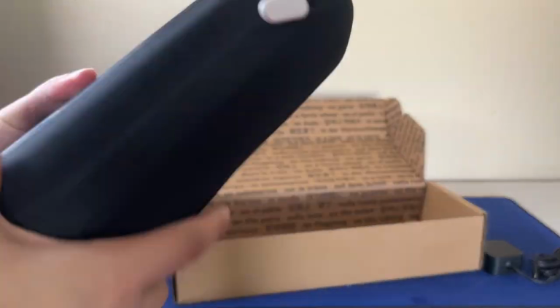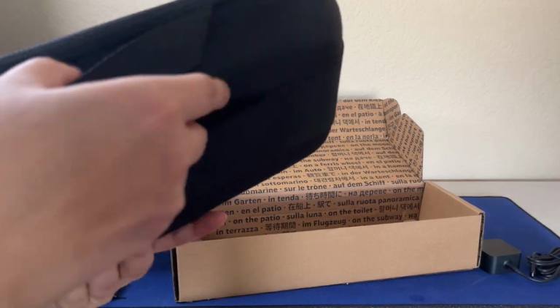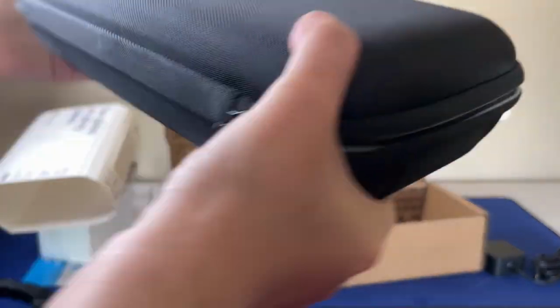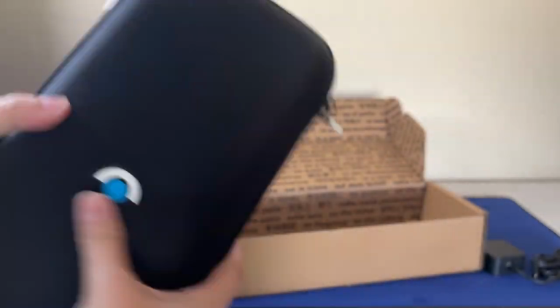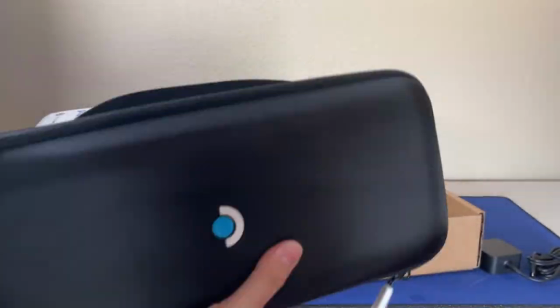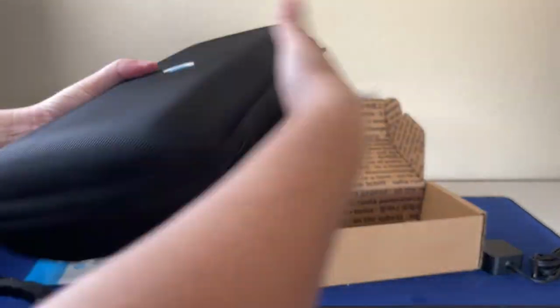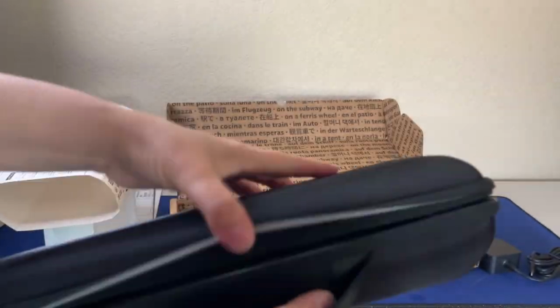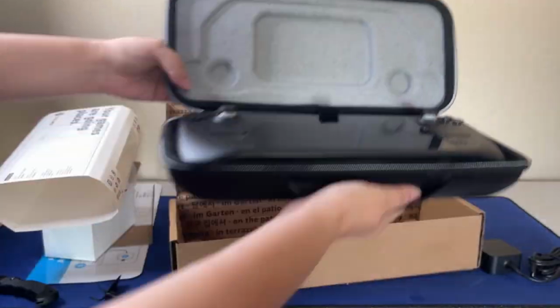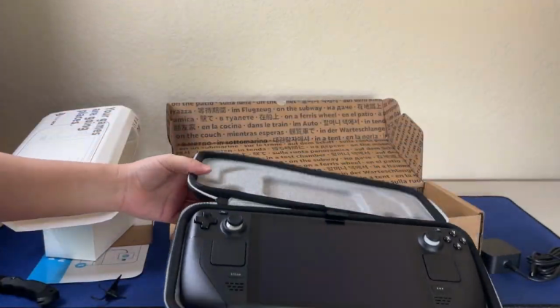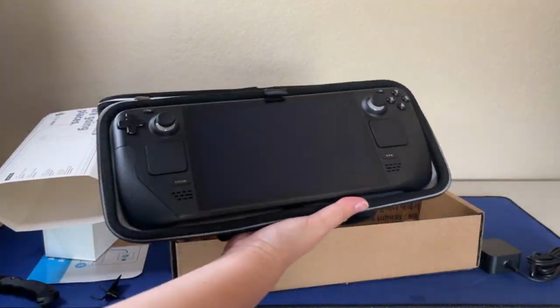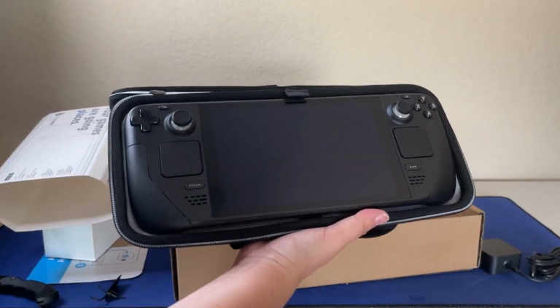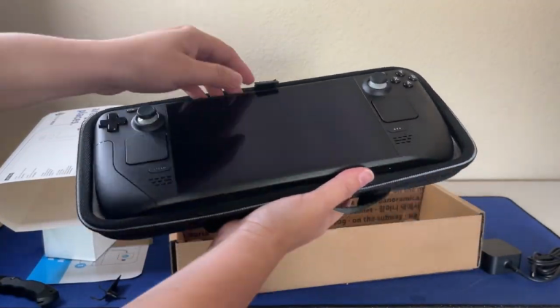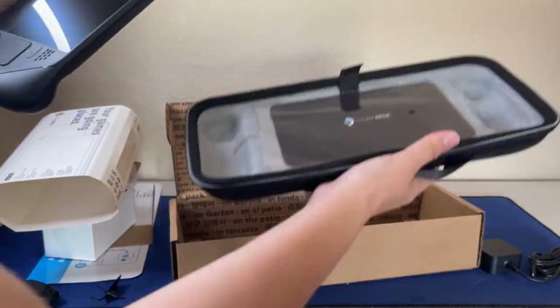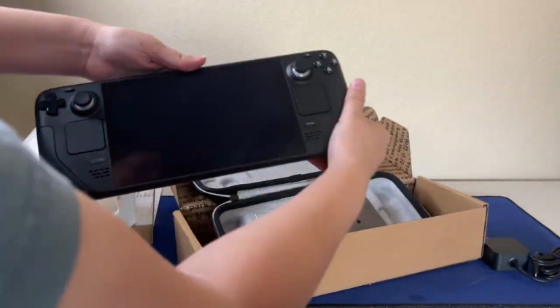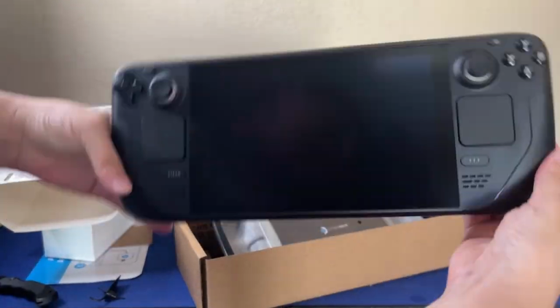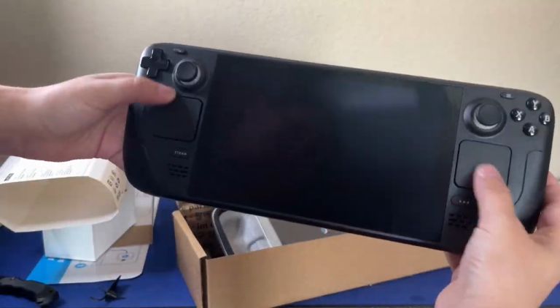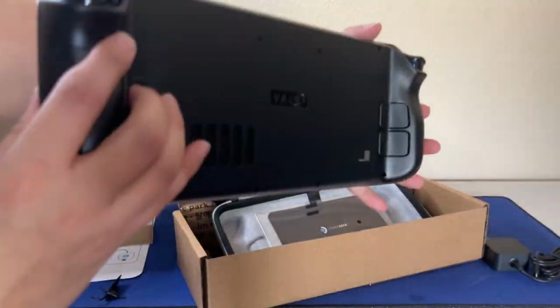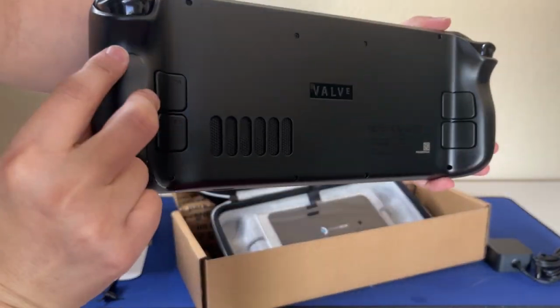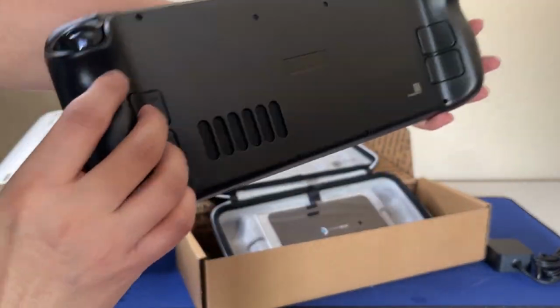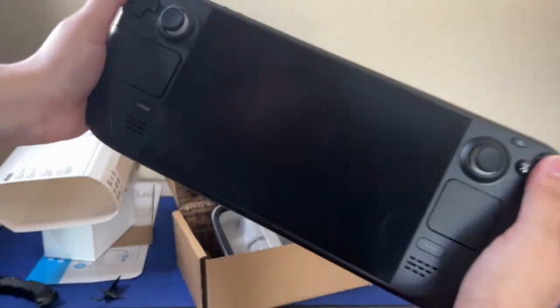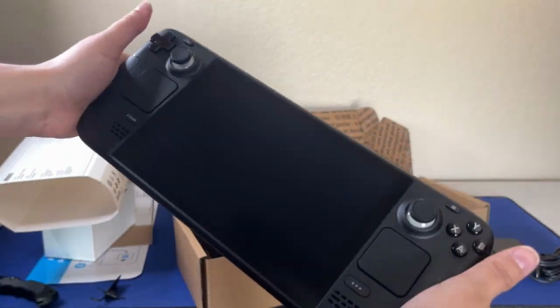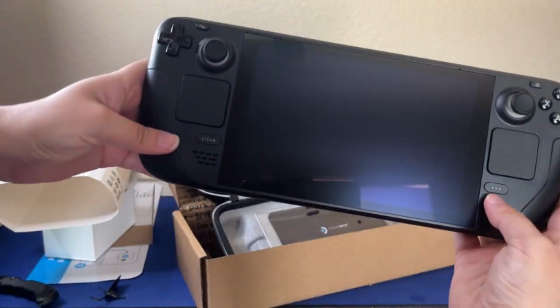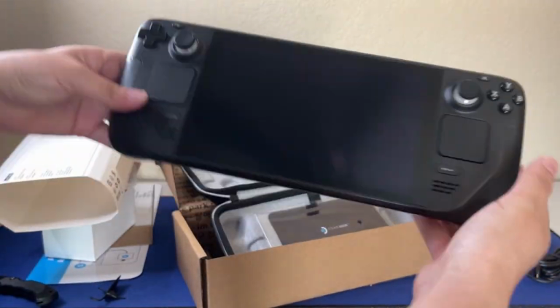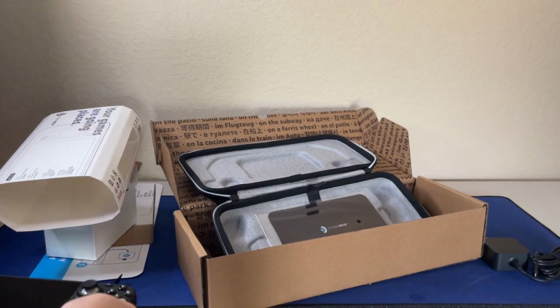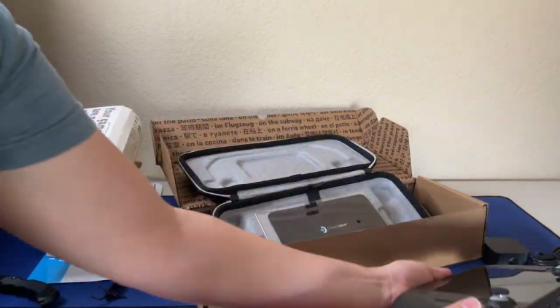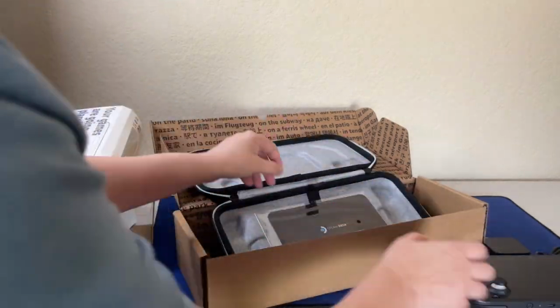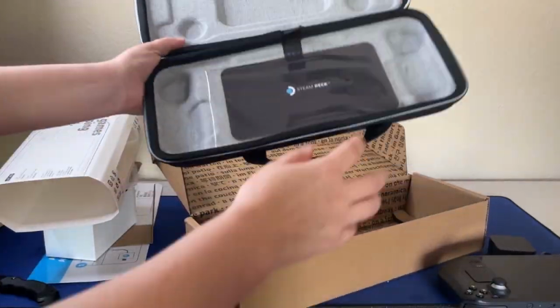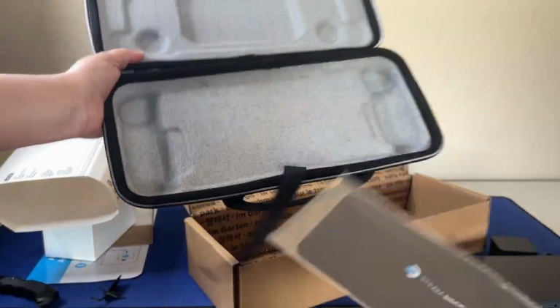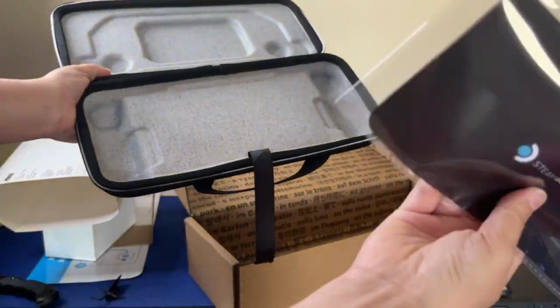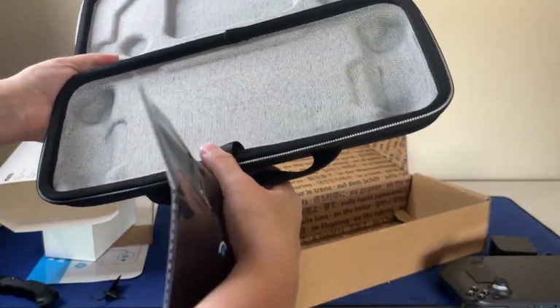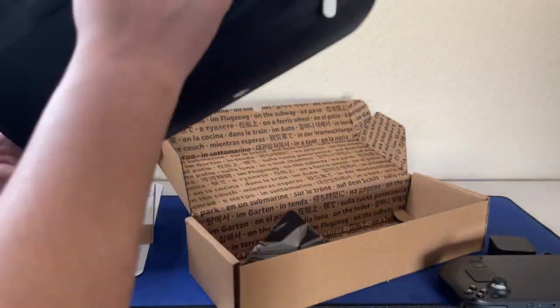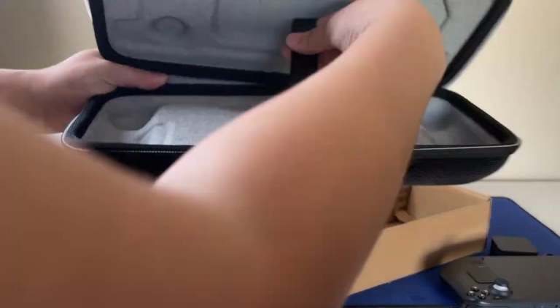We're going to show you the contents, and the contents are going to have the Steam Deck in it. It's a really awesome device, and it actually plugs into any kind of dock that's made for PCs, which I think is really awesome. And it comes with a microfiber cloth.